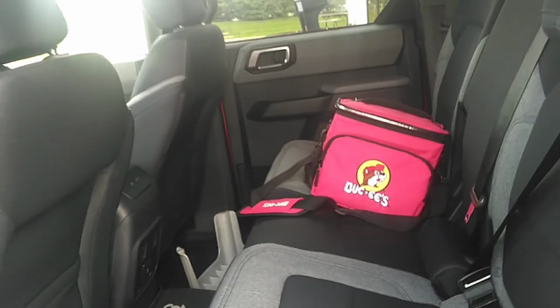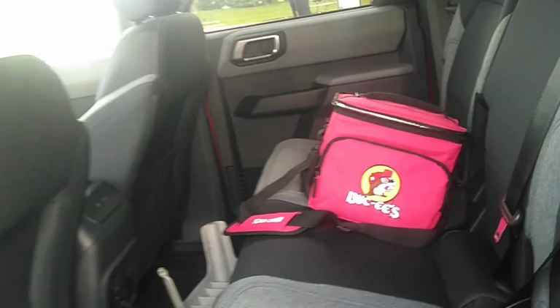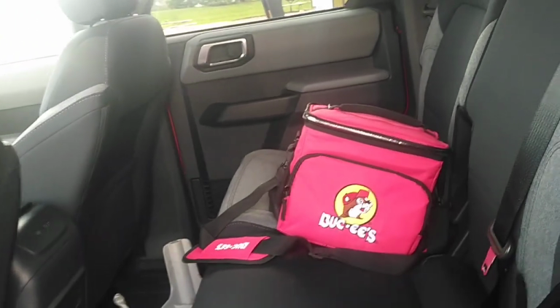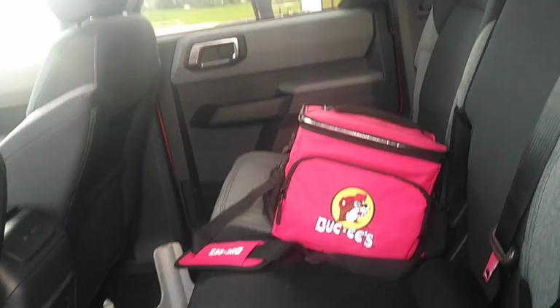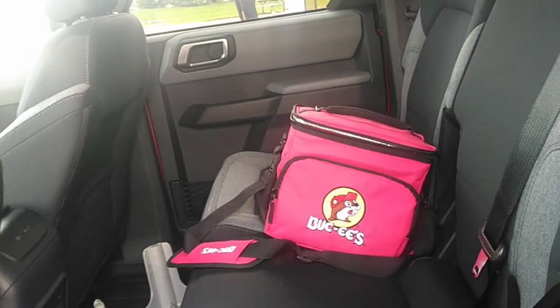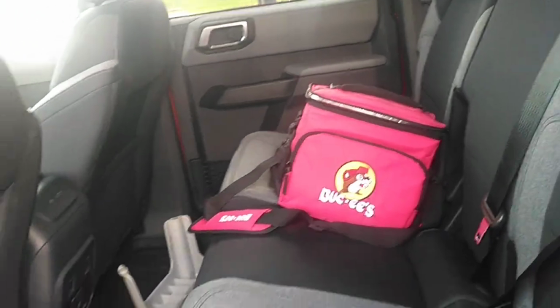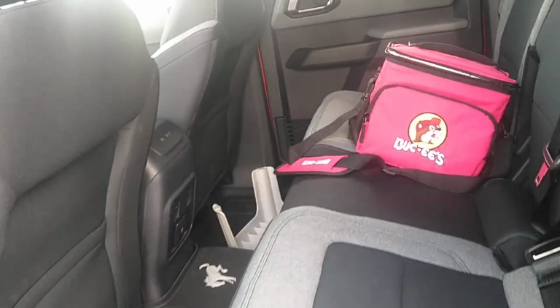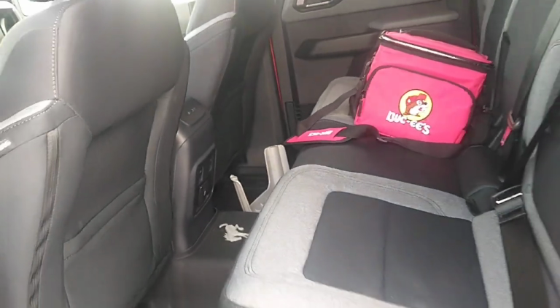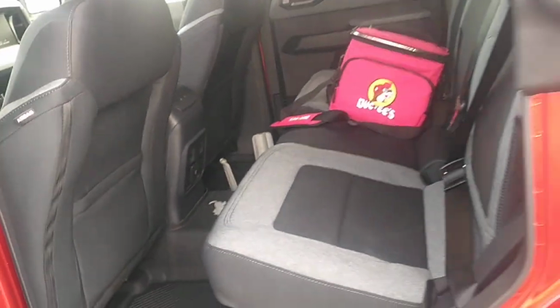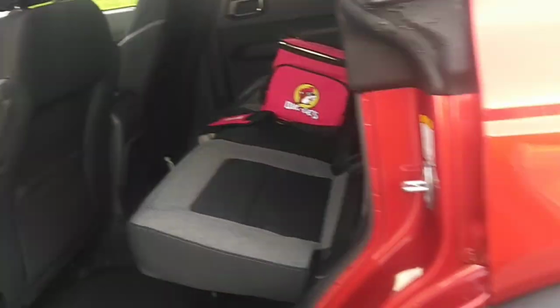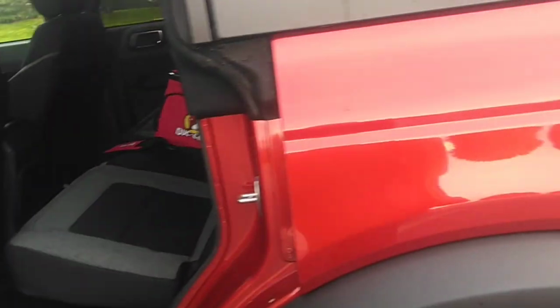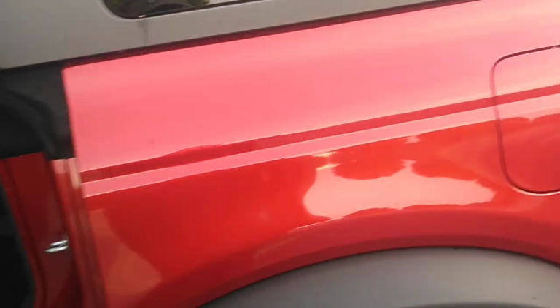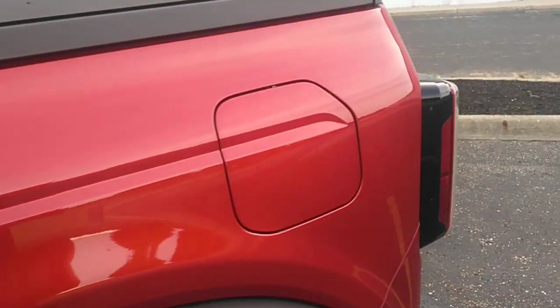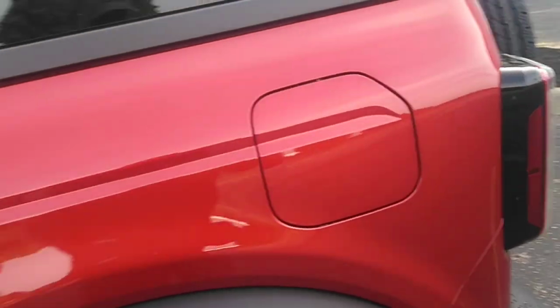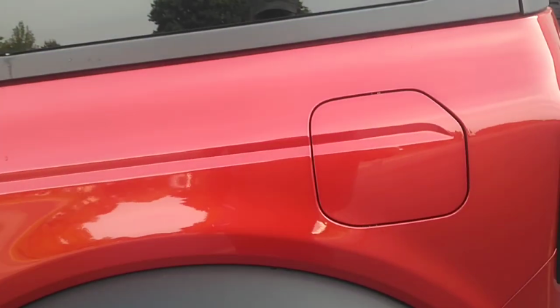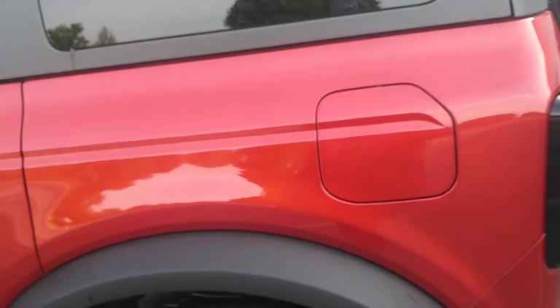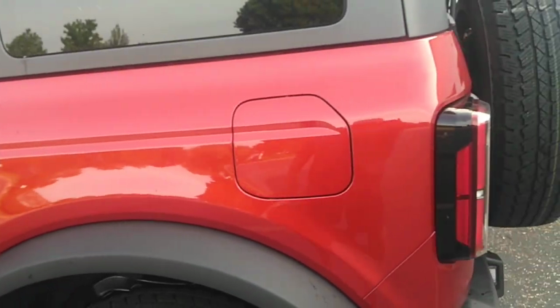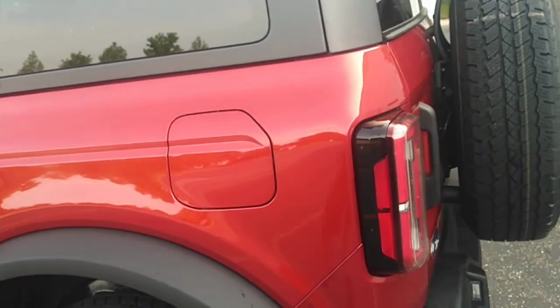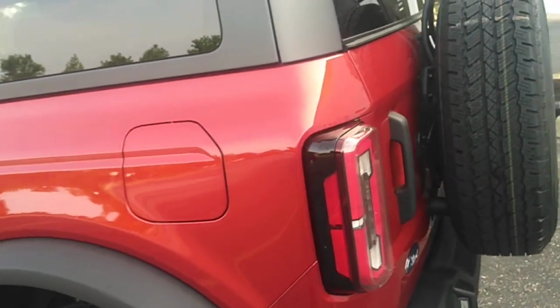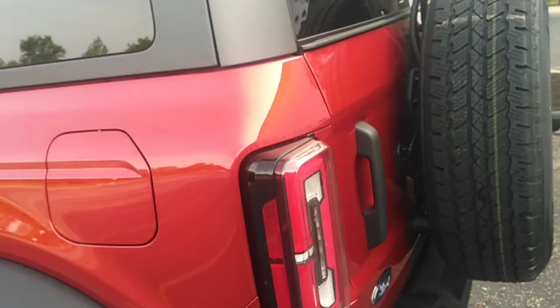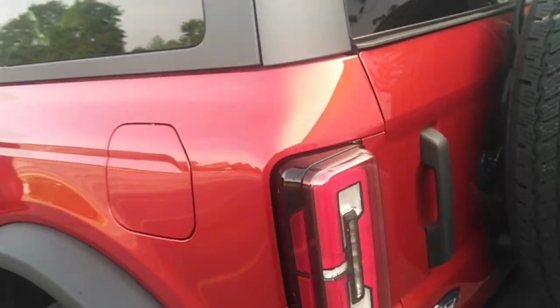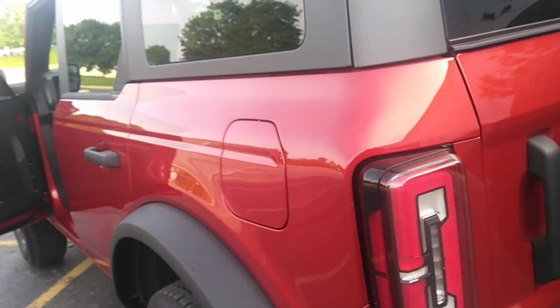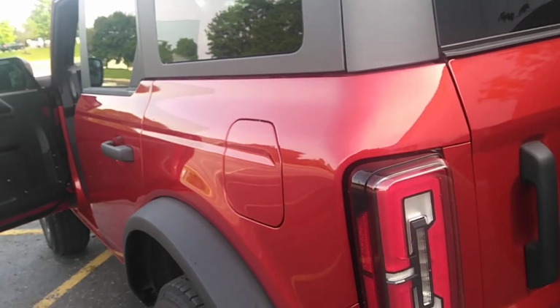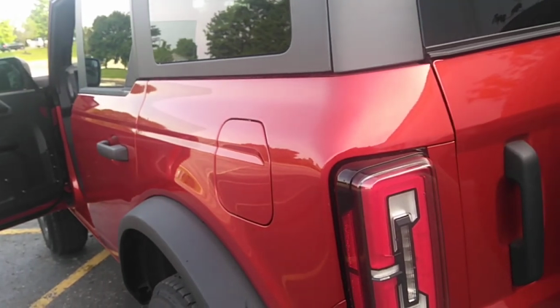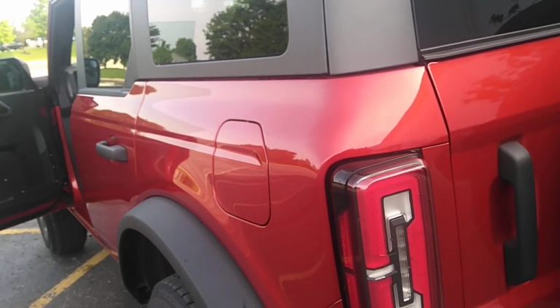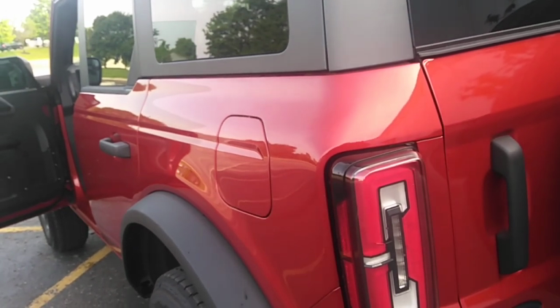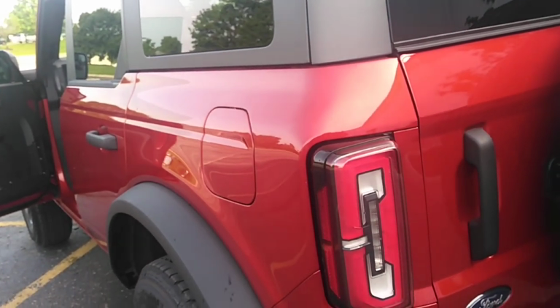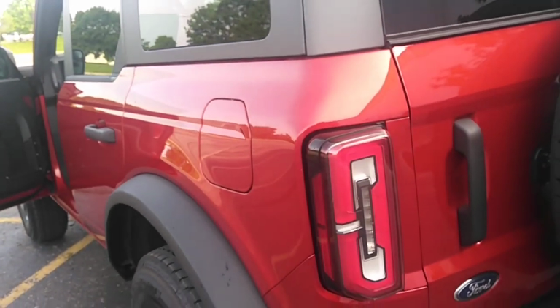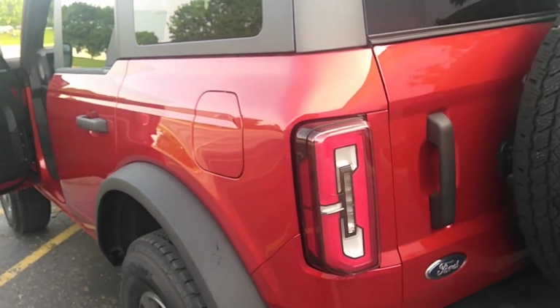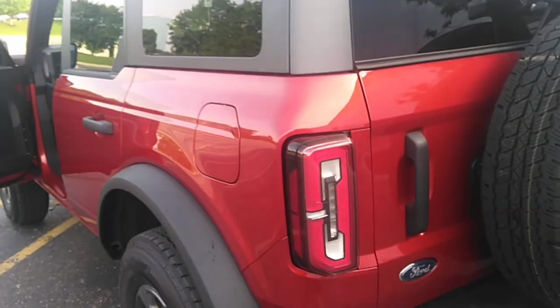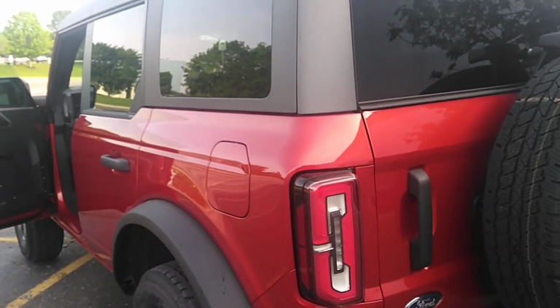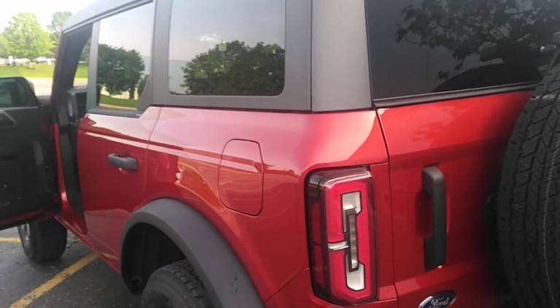We got a little Bucky's cooler back here. I just love this hot pepper red. The sun hits it just right and it looks burnt orange. In the morning it looks like a red cherry.